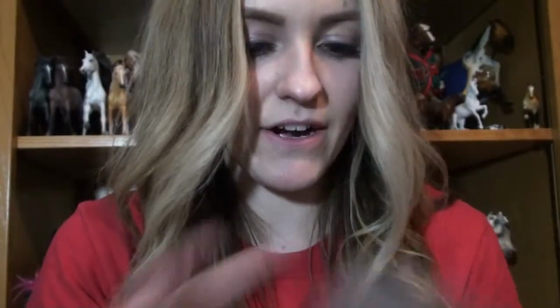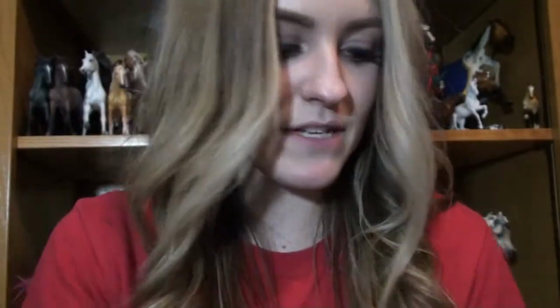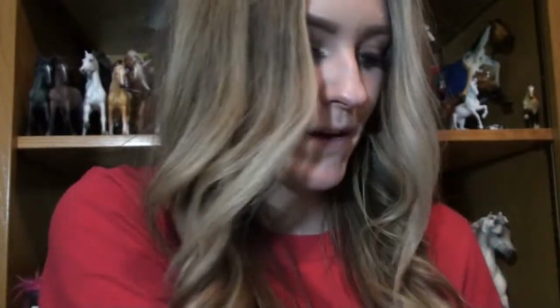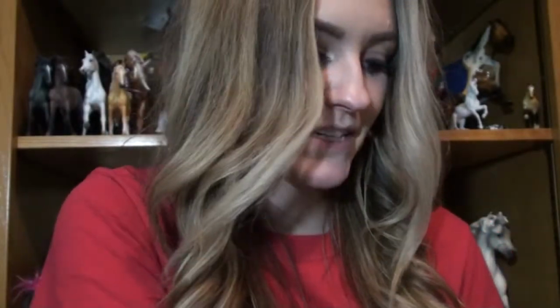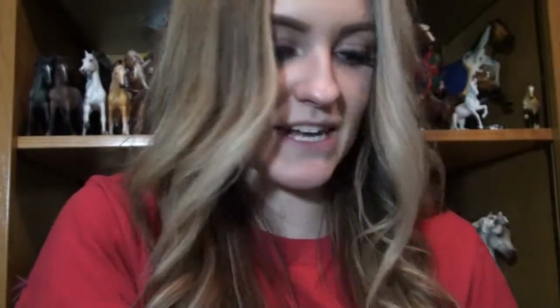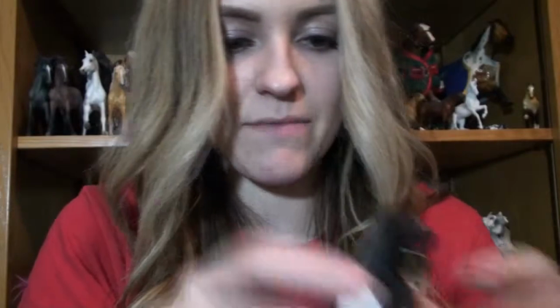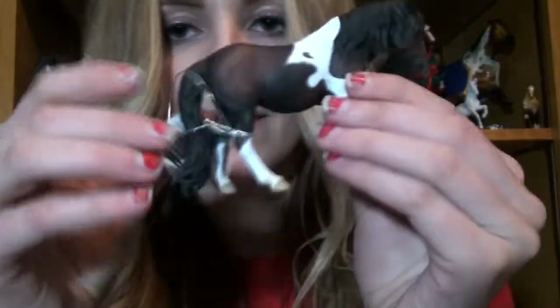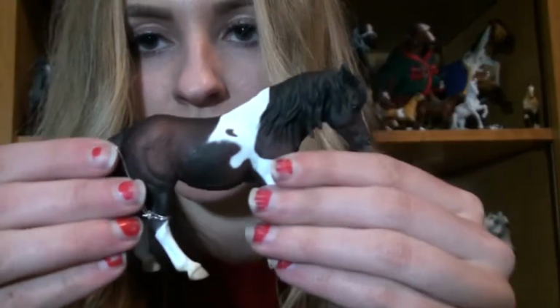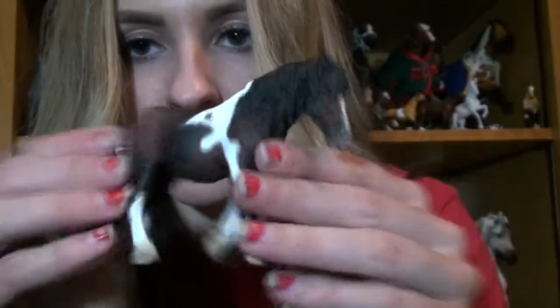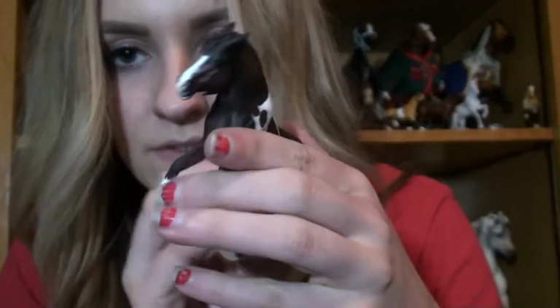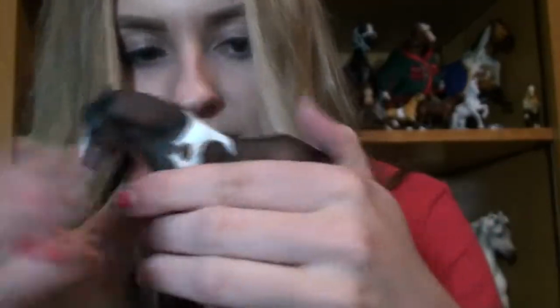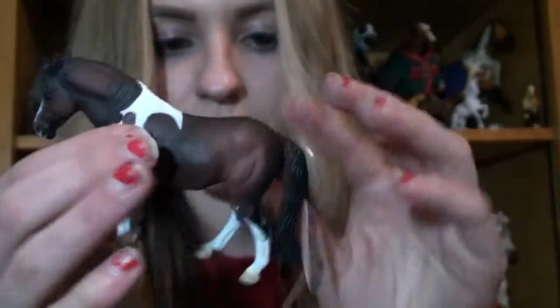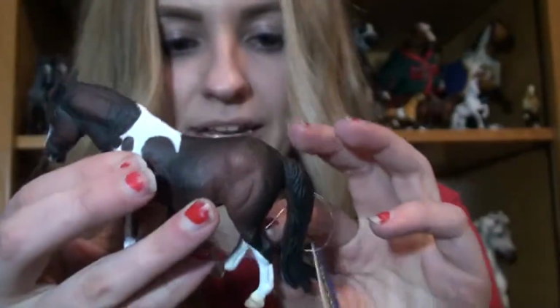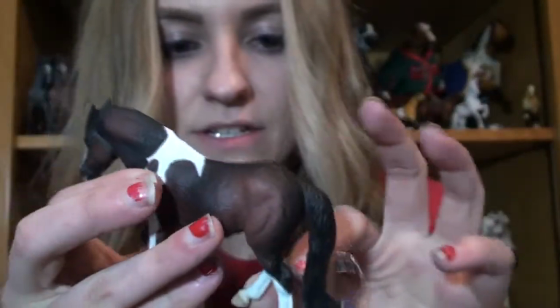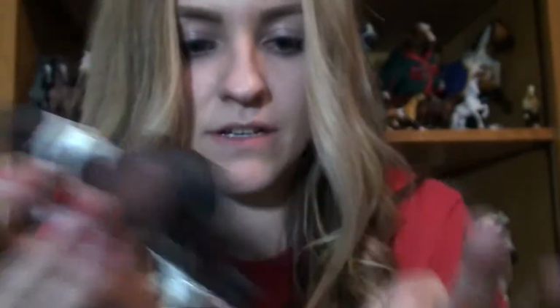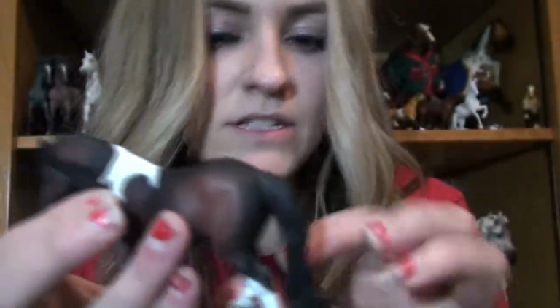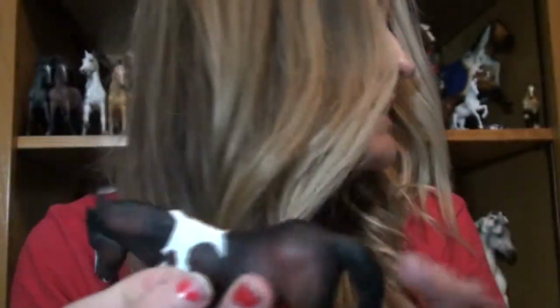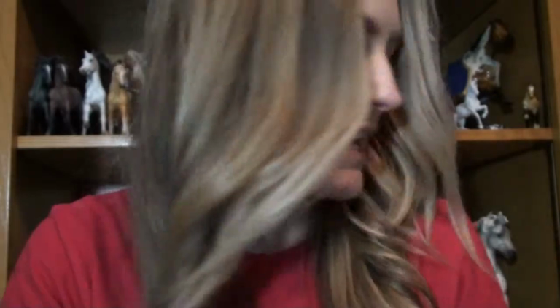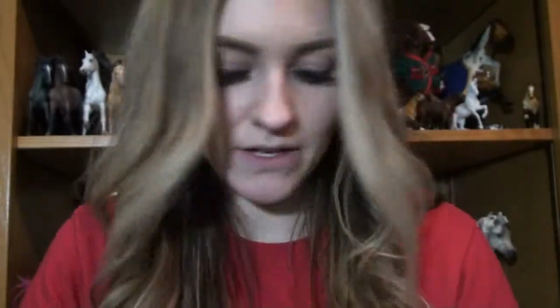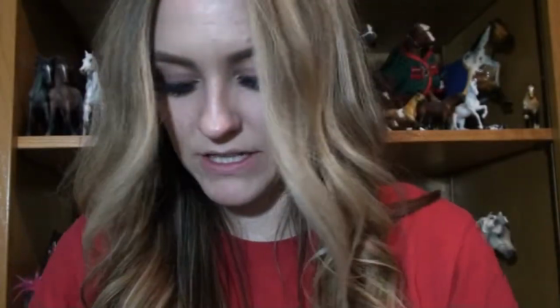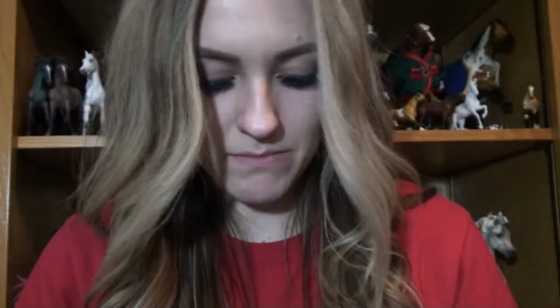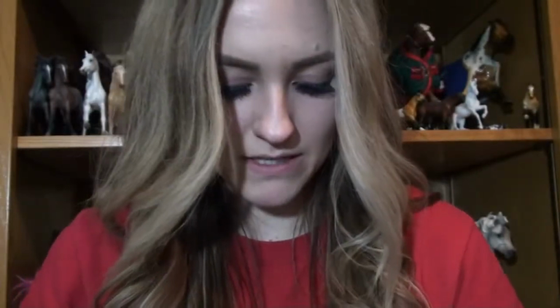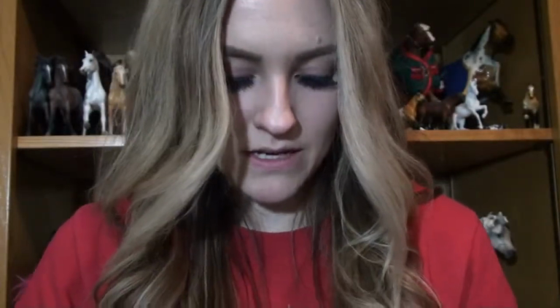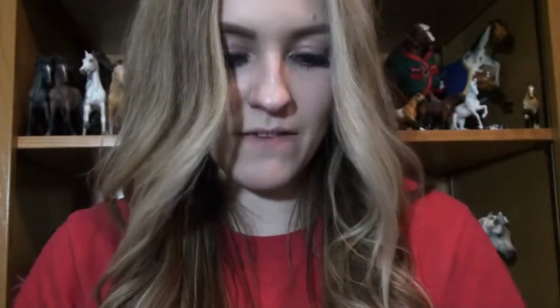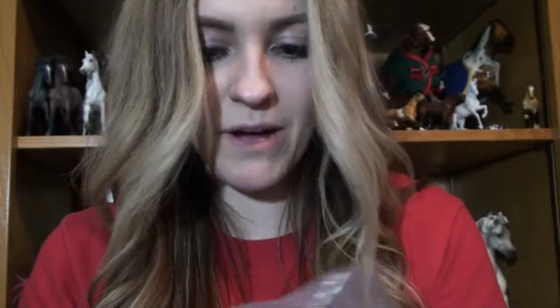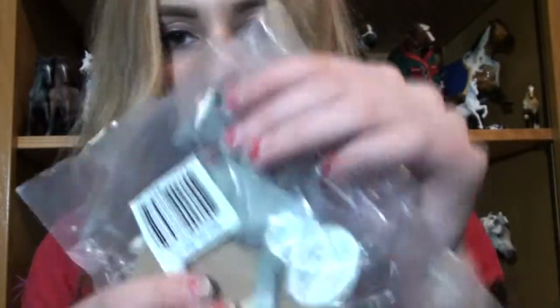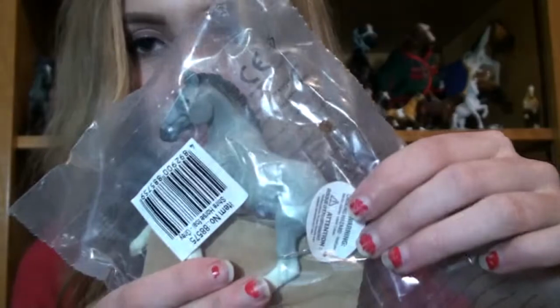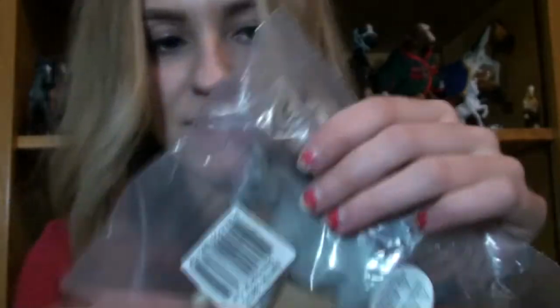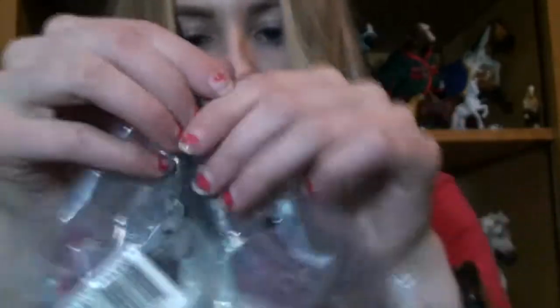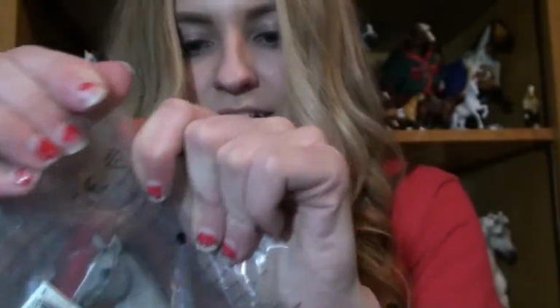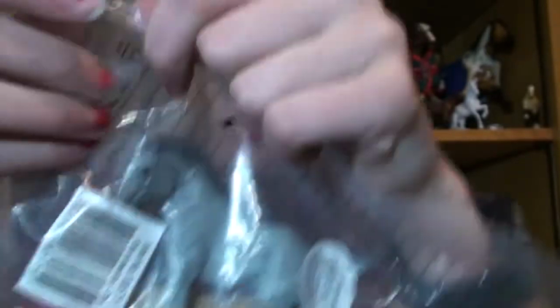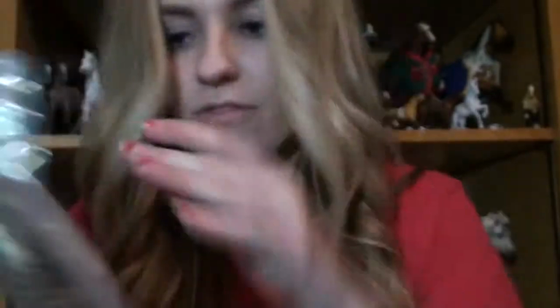I ordered the same amount of Collecta as last time. The only difference is that this package seems like there's less when there actually isn't, because a lot of them are small — a lot of them are foals. So this is another Shire Foal.